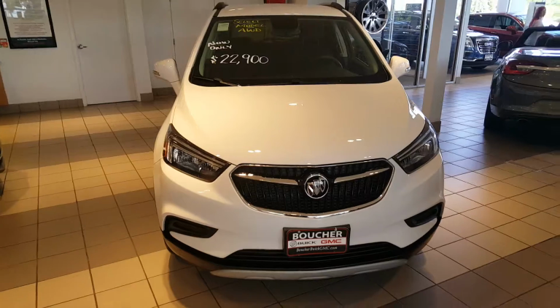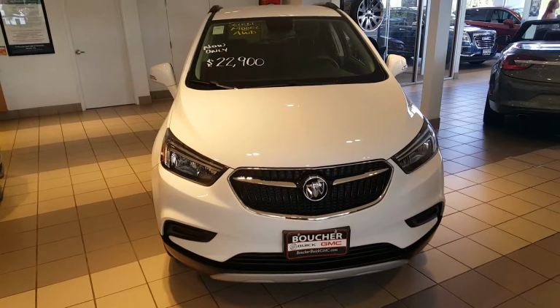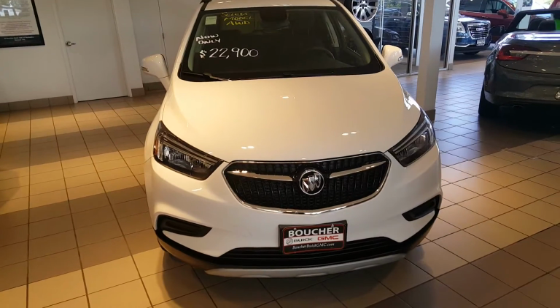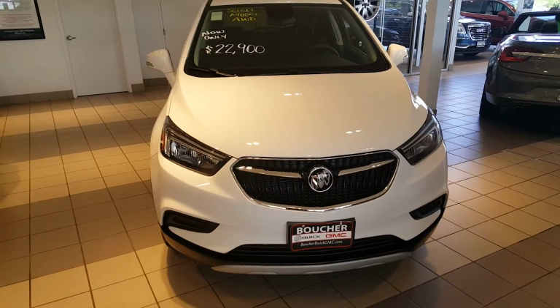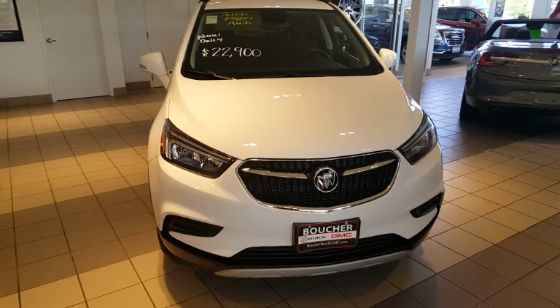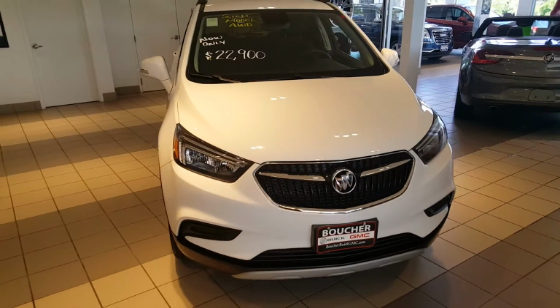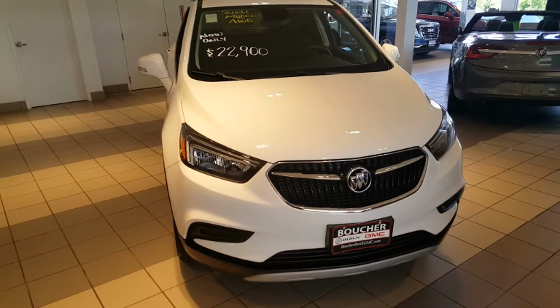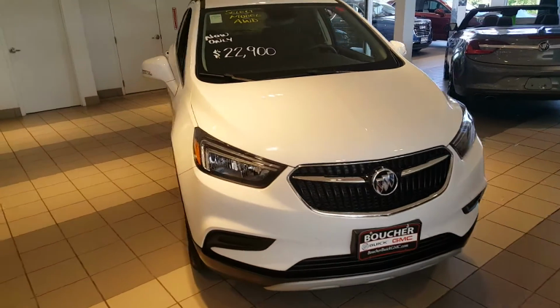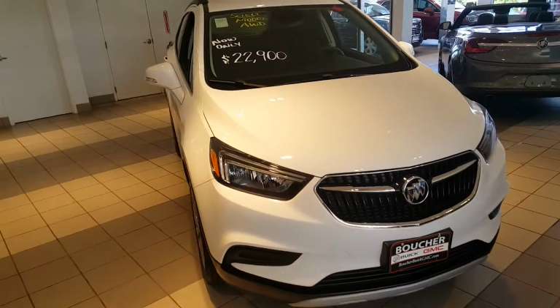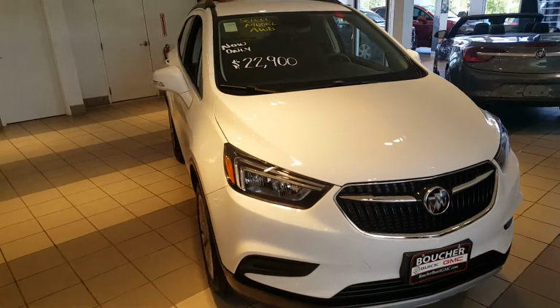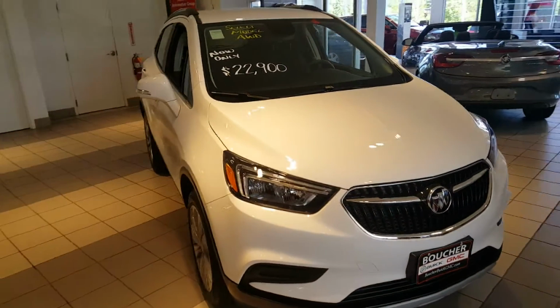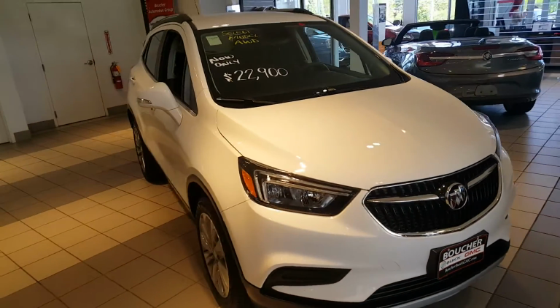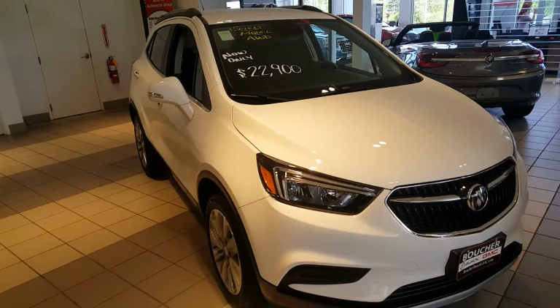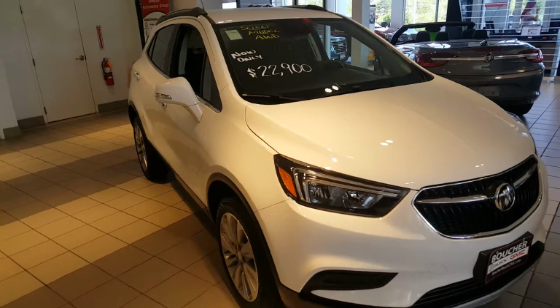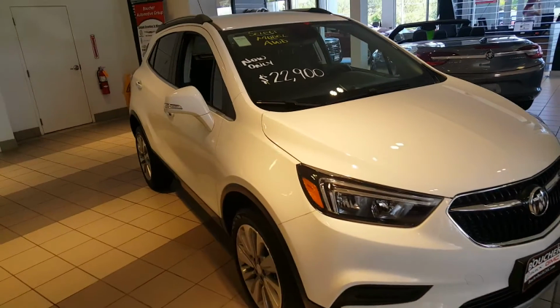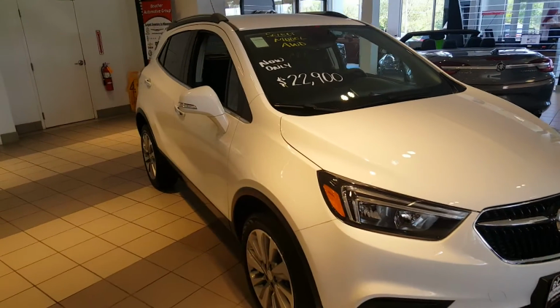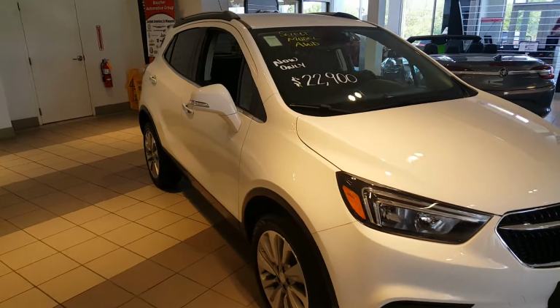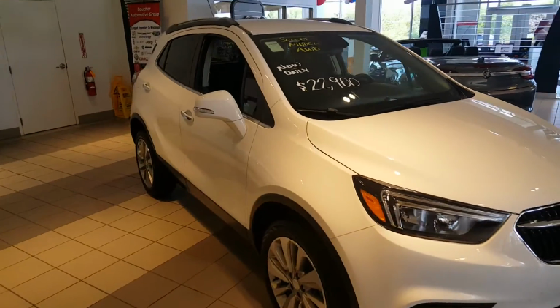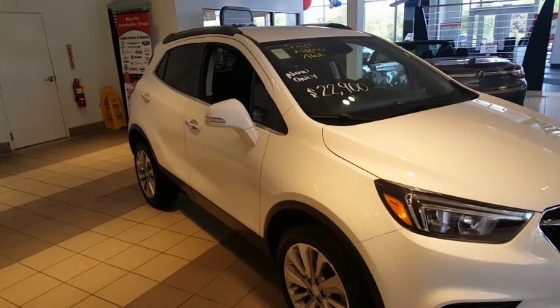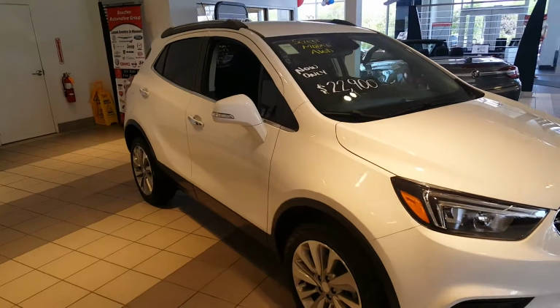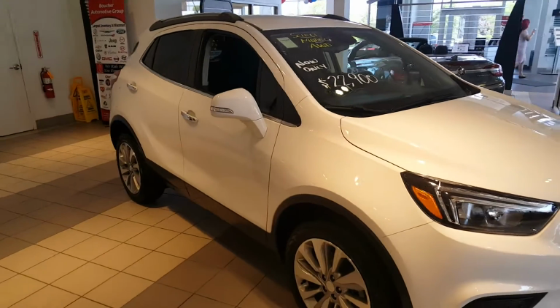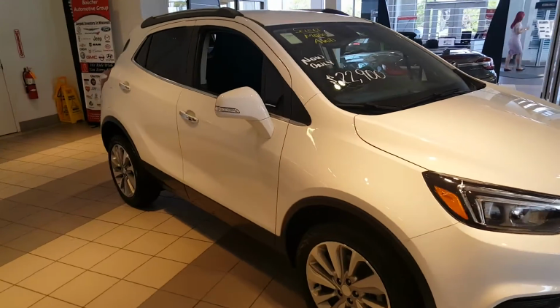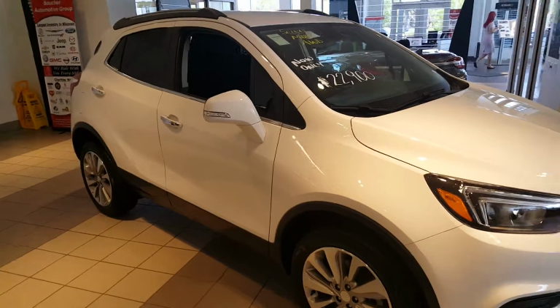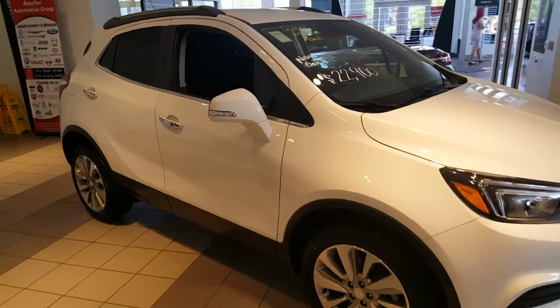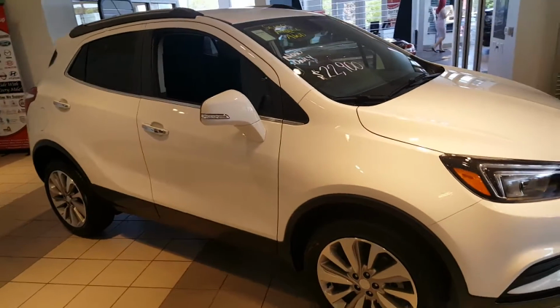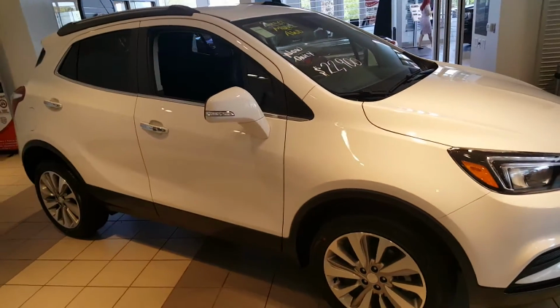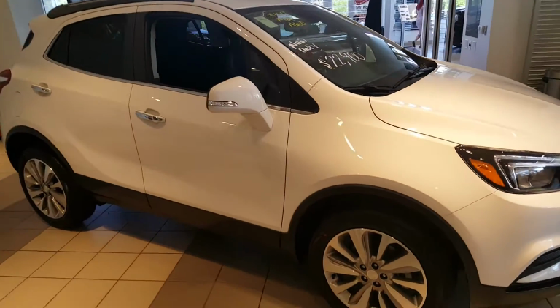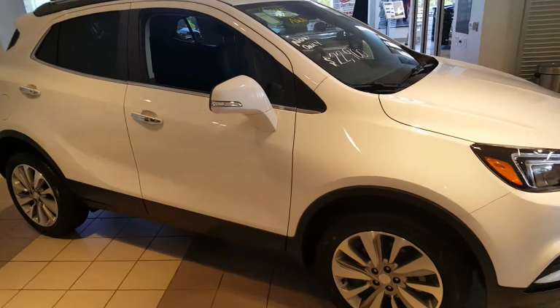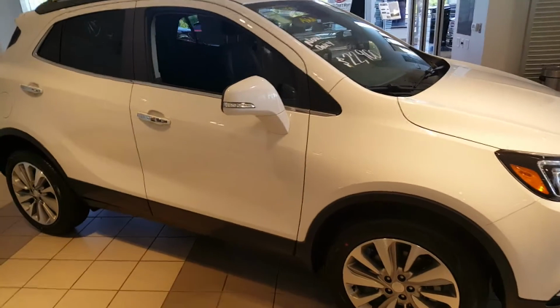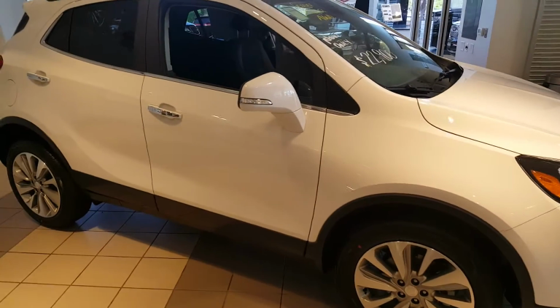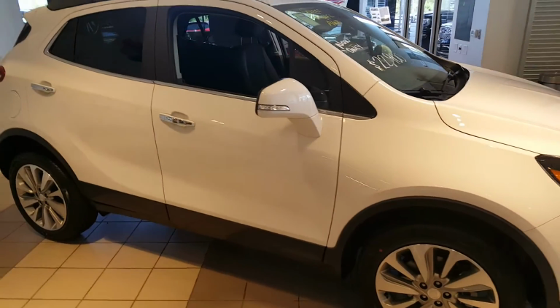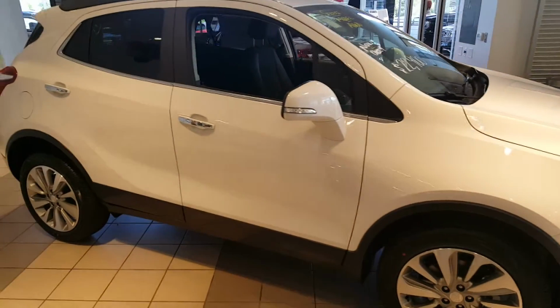Hello, Greg Prince here at Boucher Buick GMC in Waukesha, Wisconsin. I'd like to just show you this 2017 Buick Encore in Summit White.